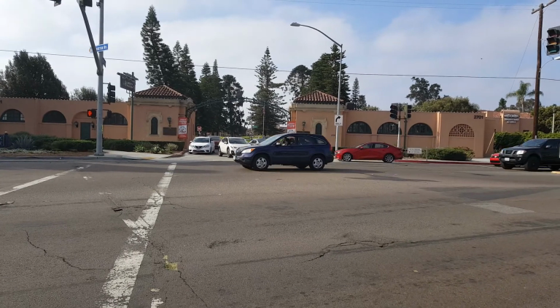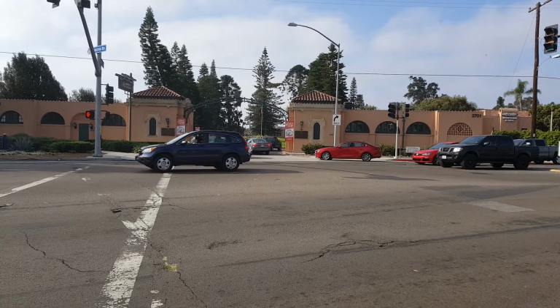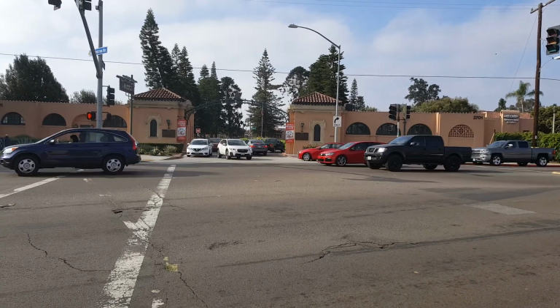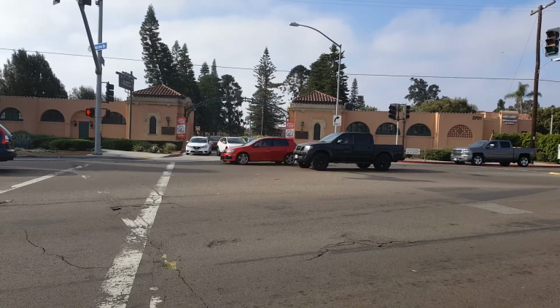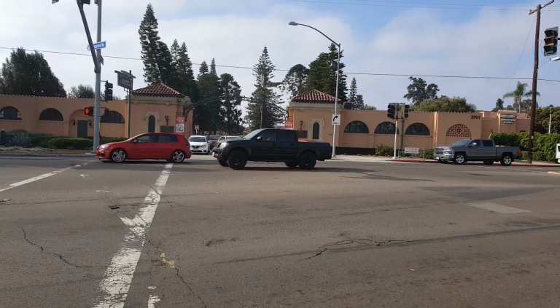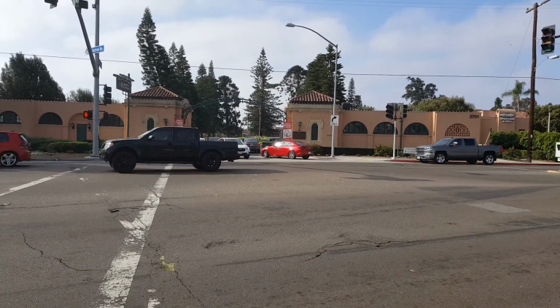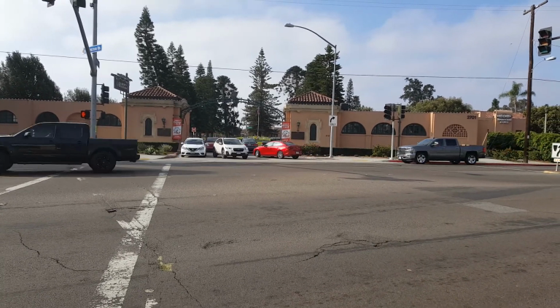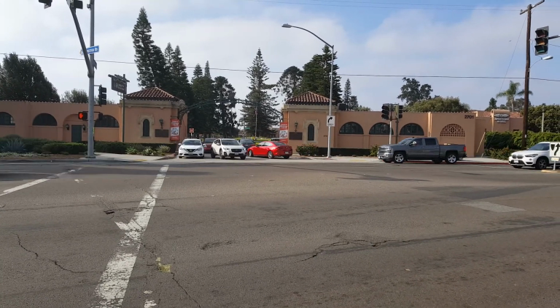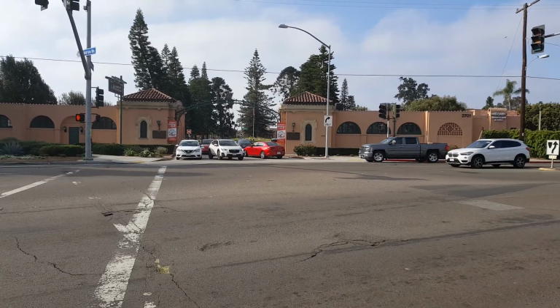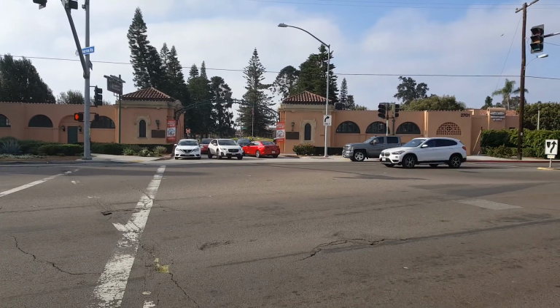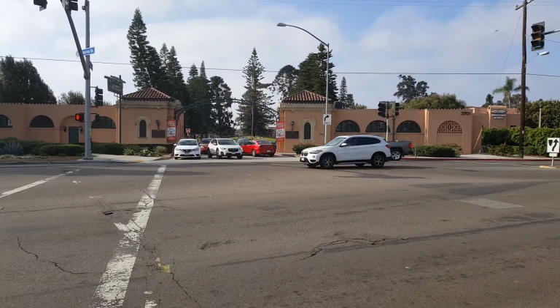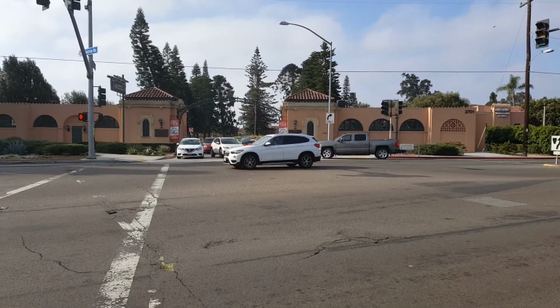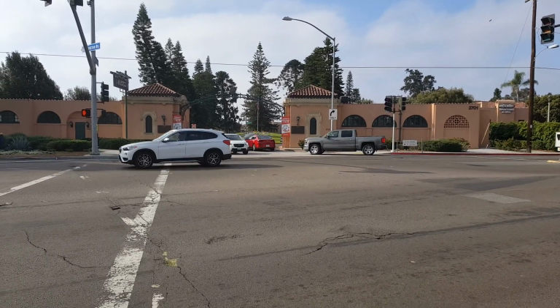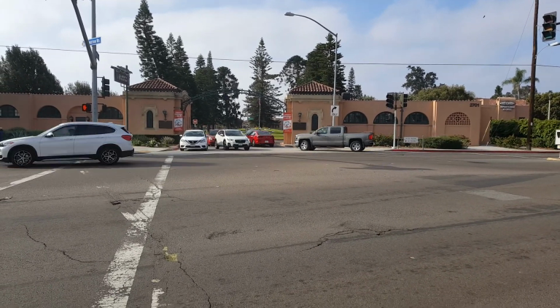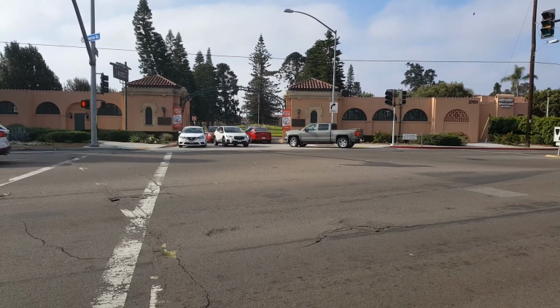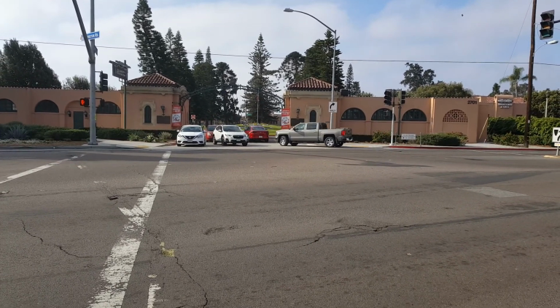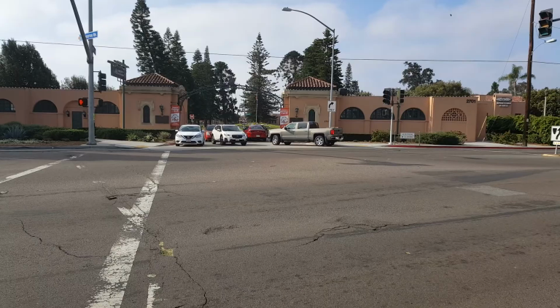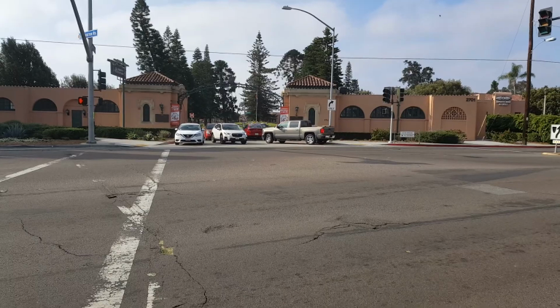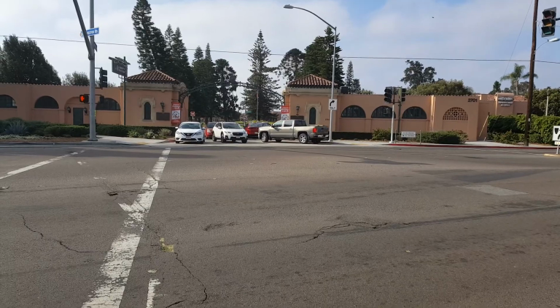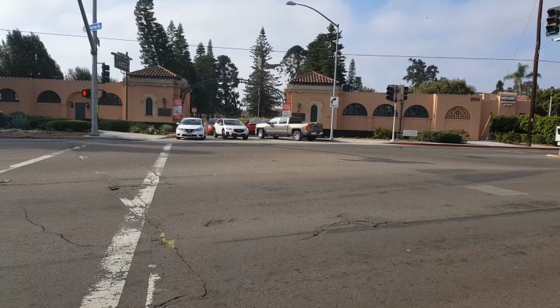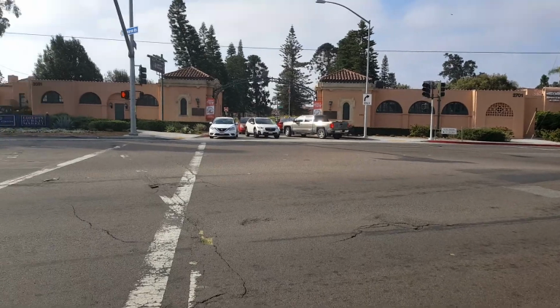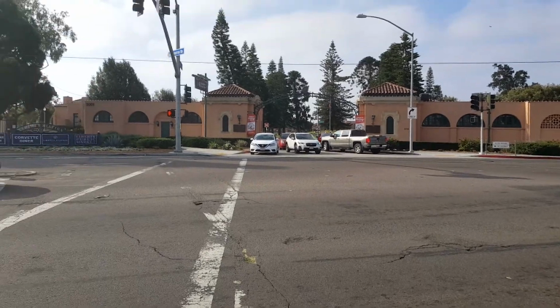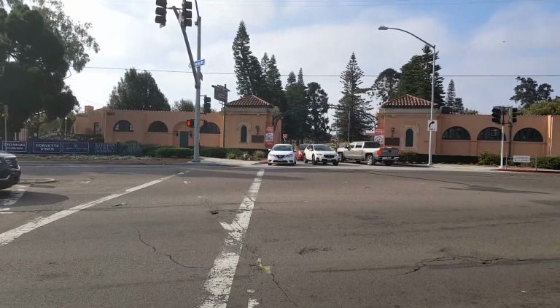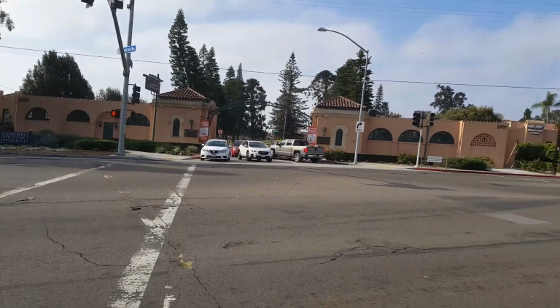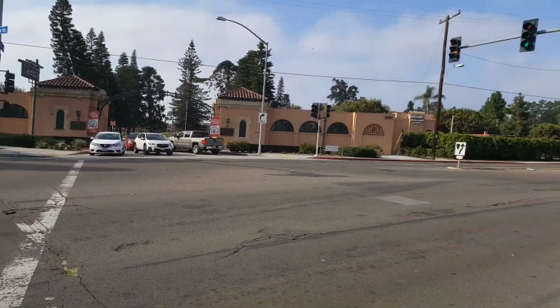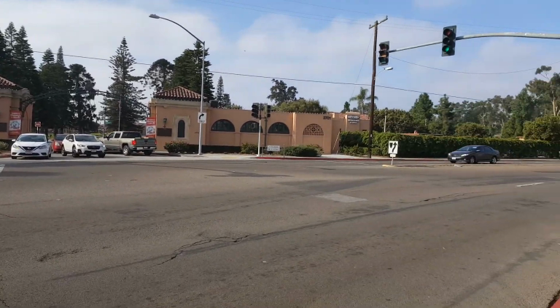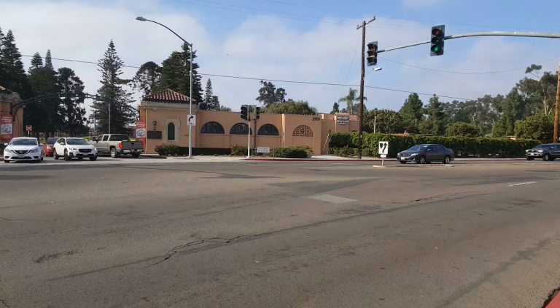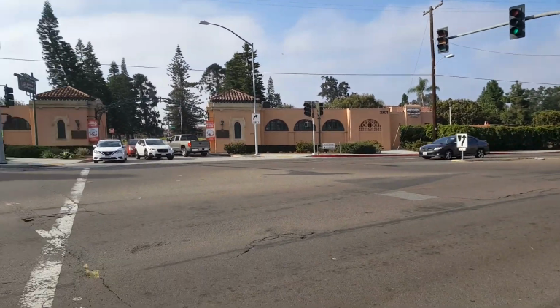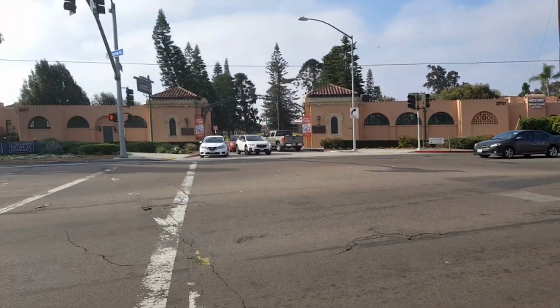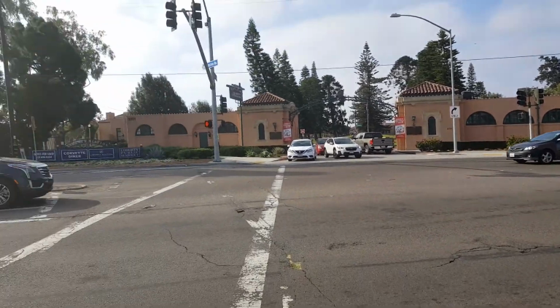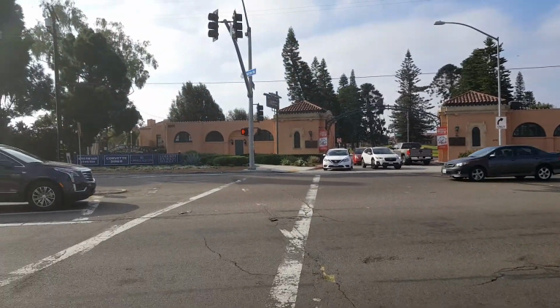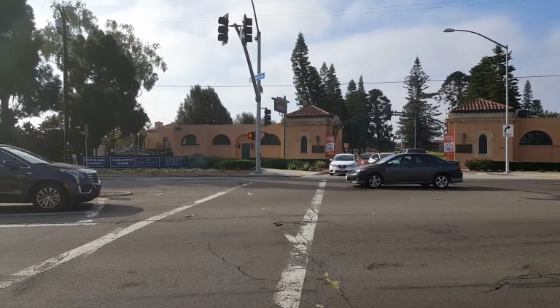This is what naval recruits will probably see for the first time. Let's see which one's better — this one's better.